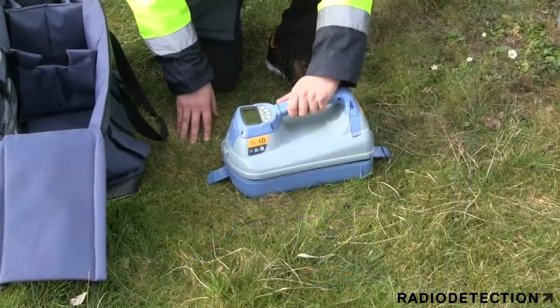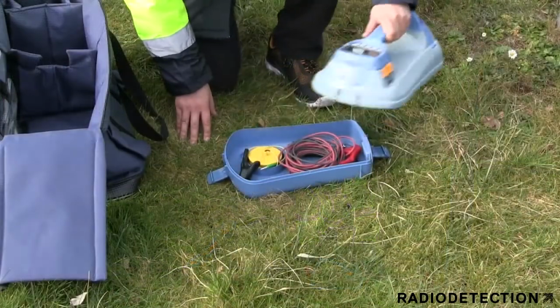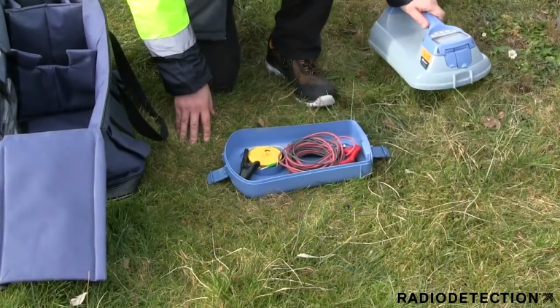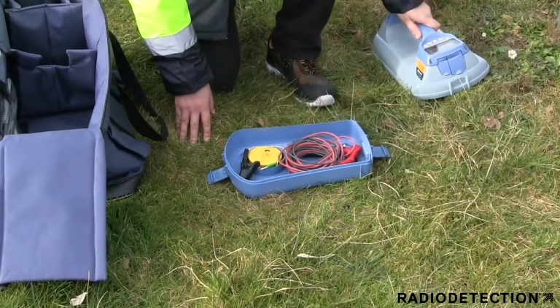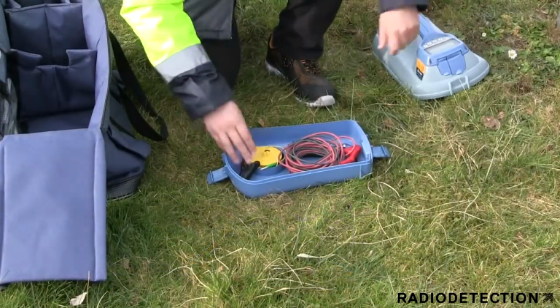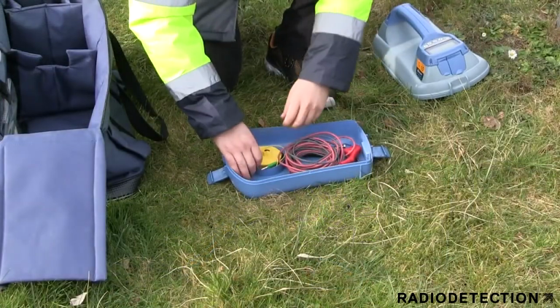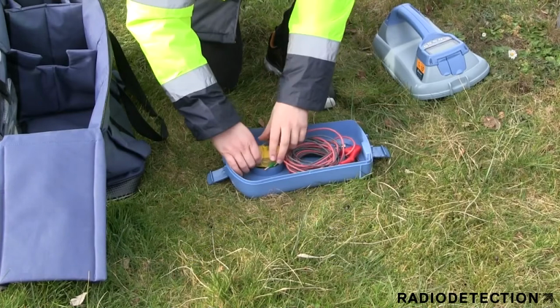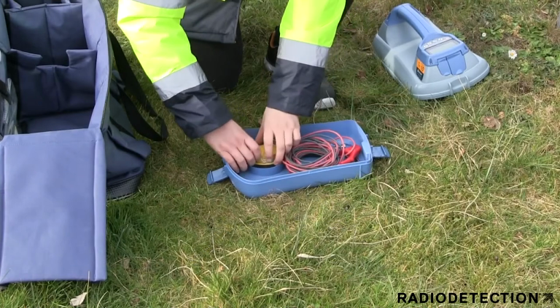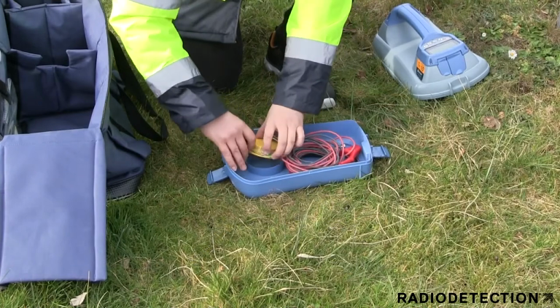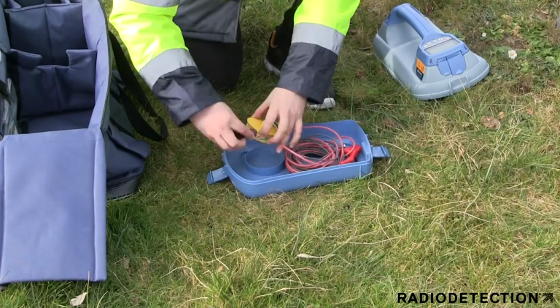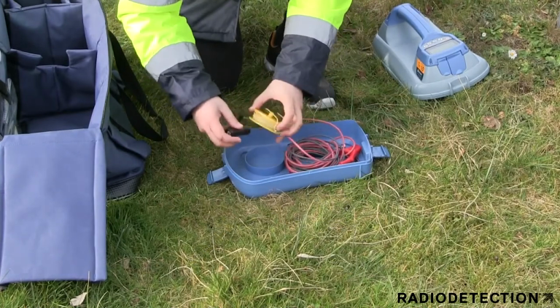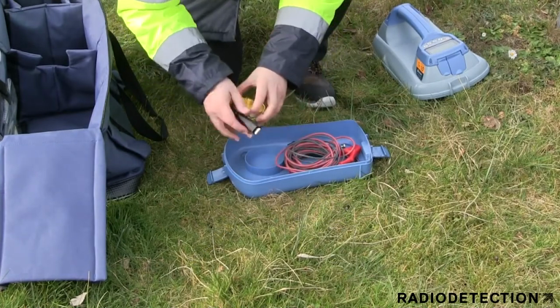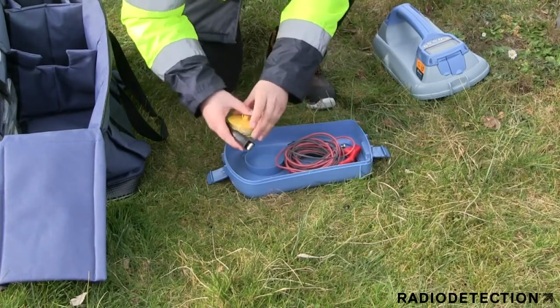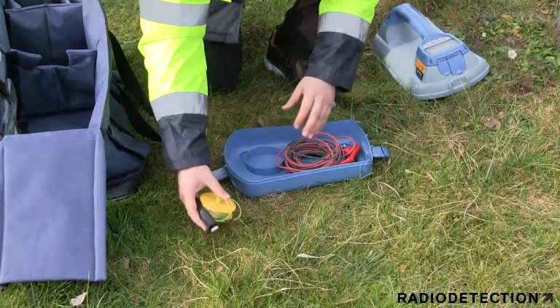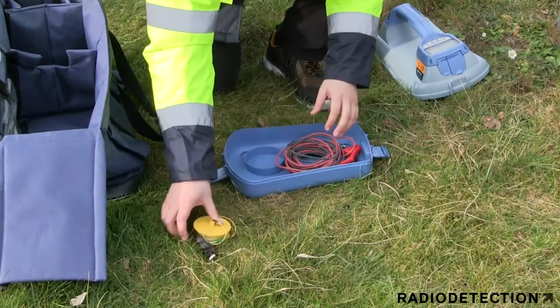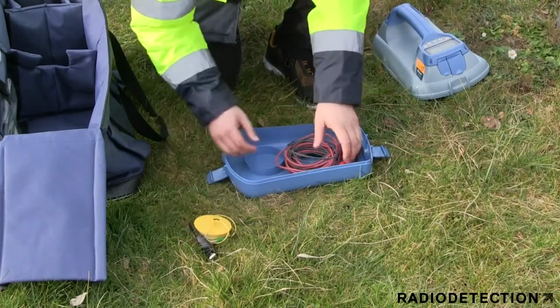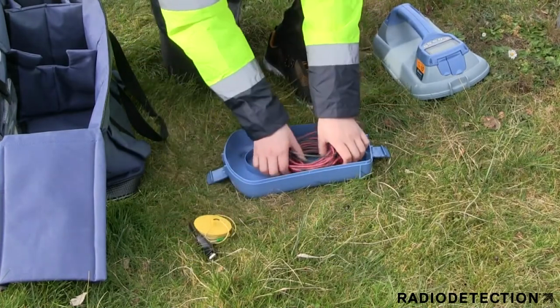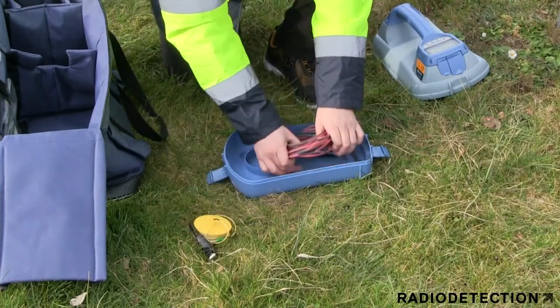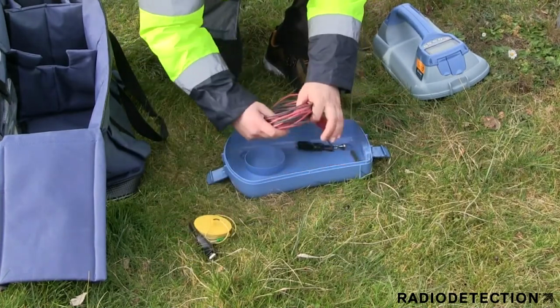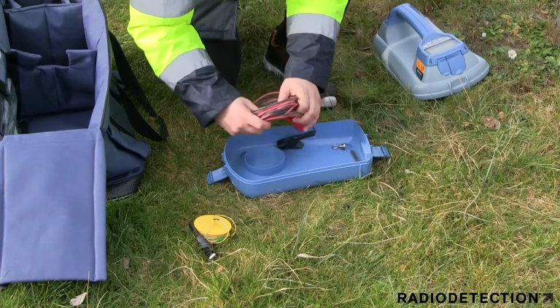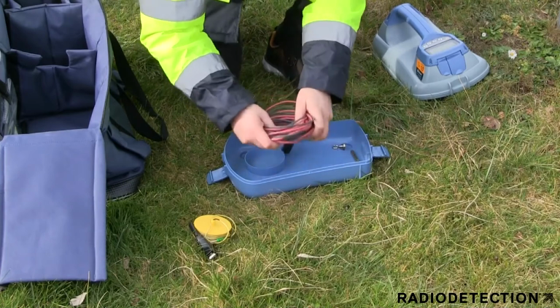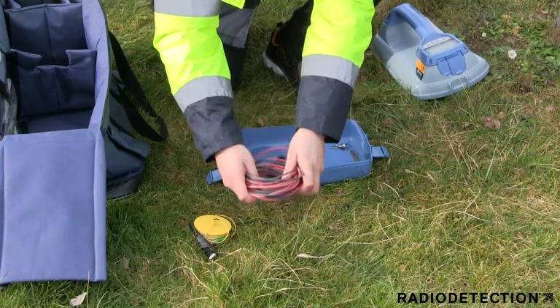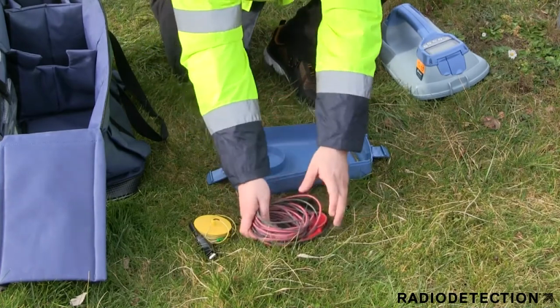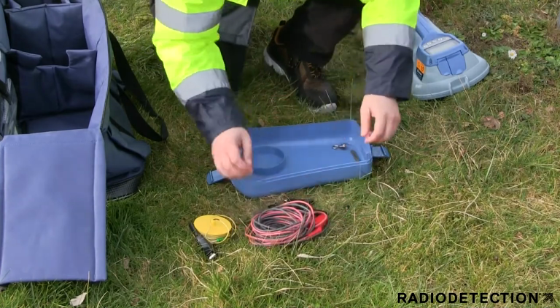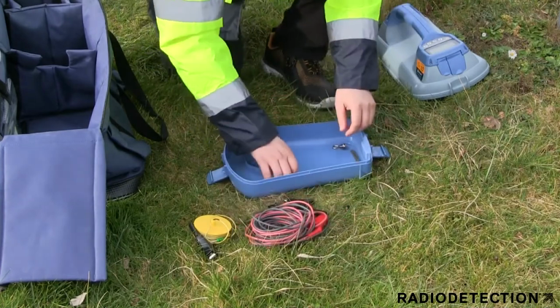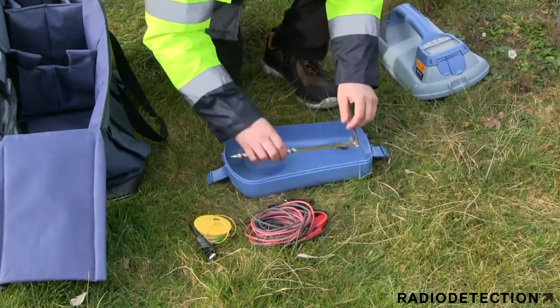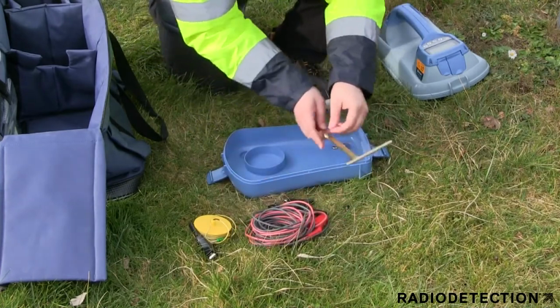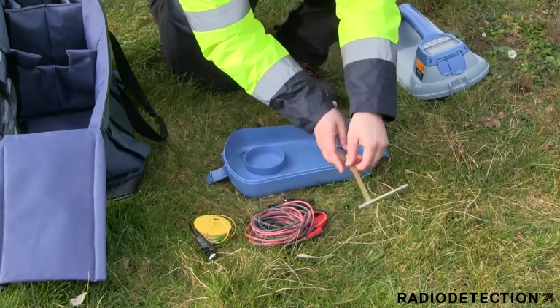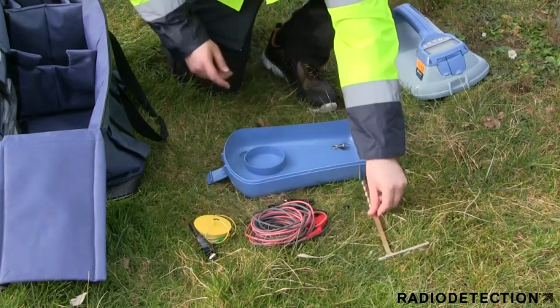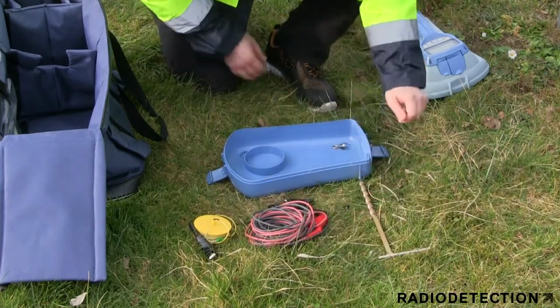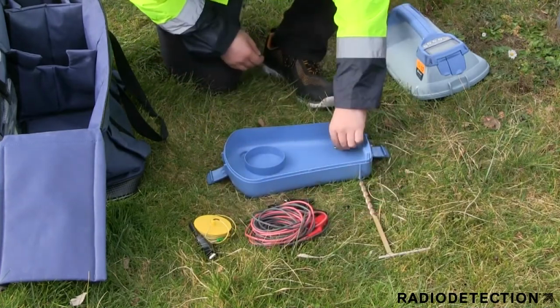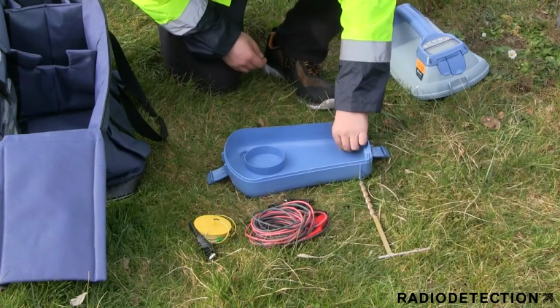As standard, your TX transmitter tool tray contains an earth extension lead, a direct connection lead, an earth stake, and a high strength neodymium magnet.